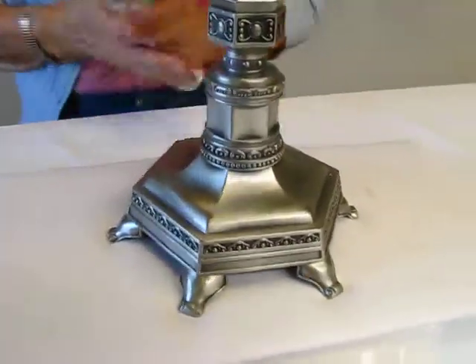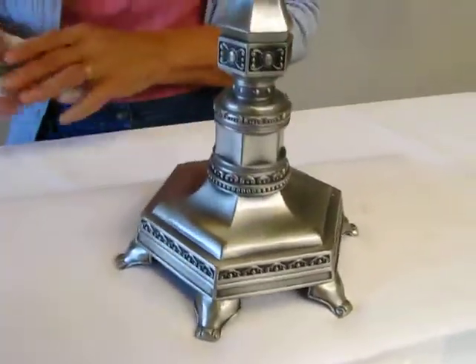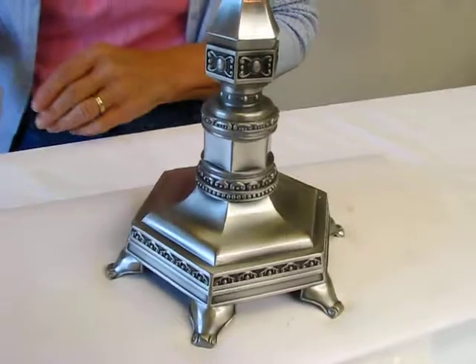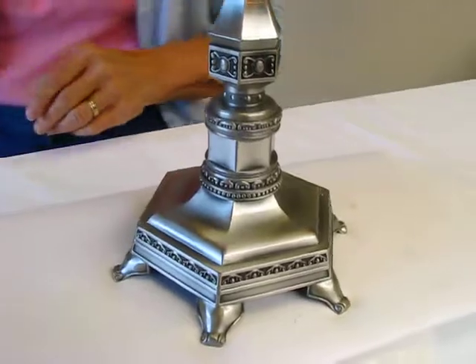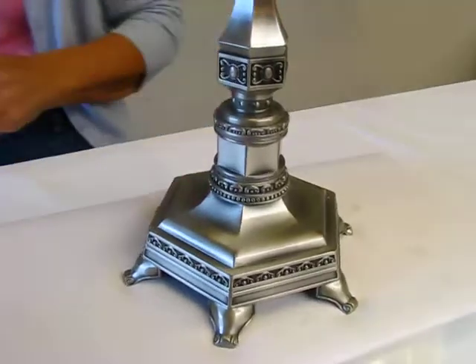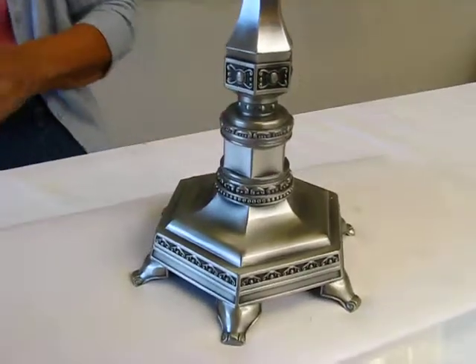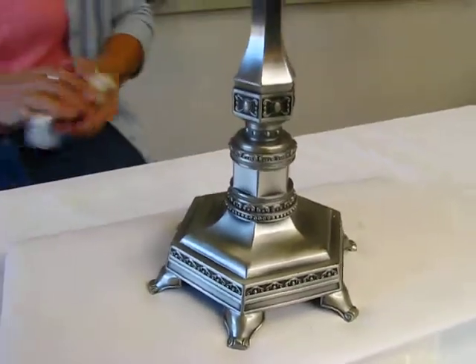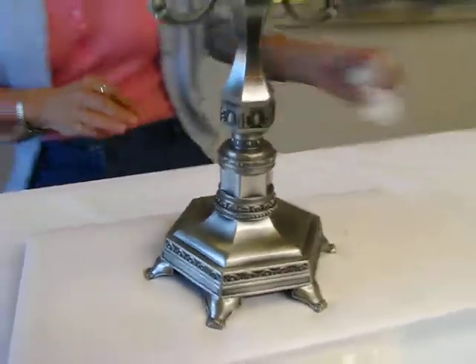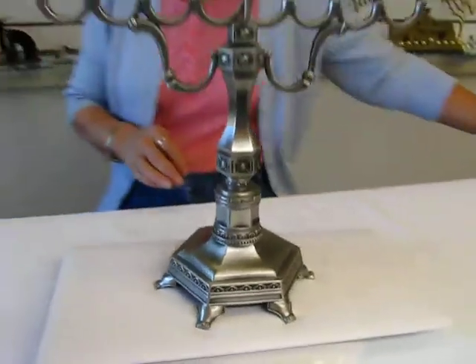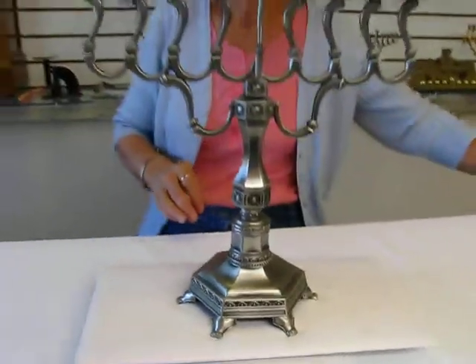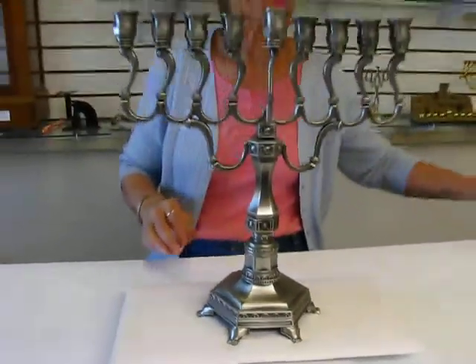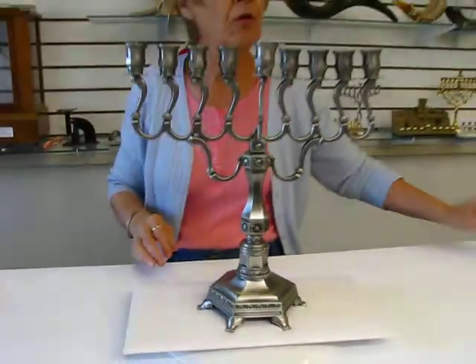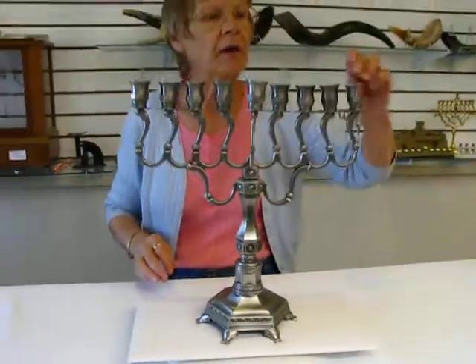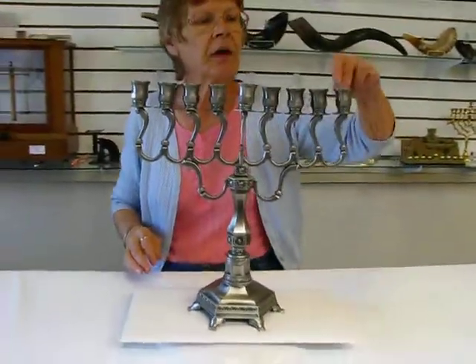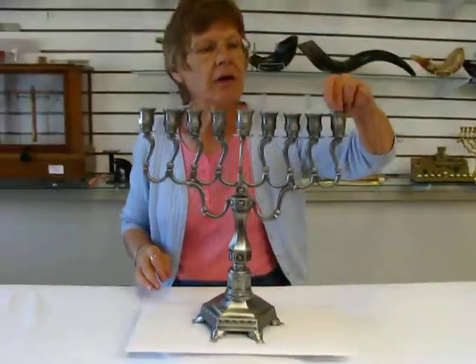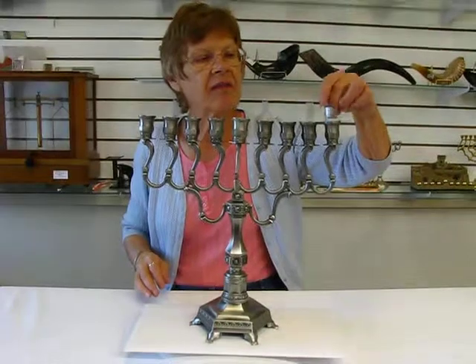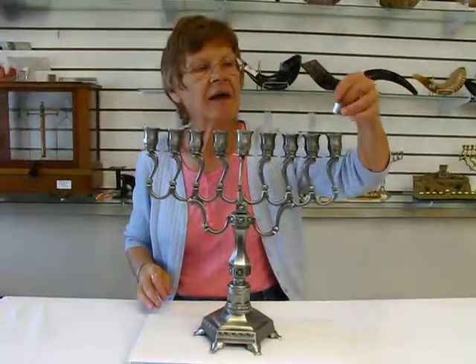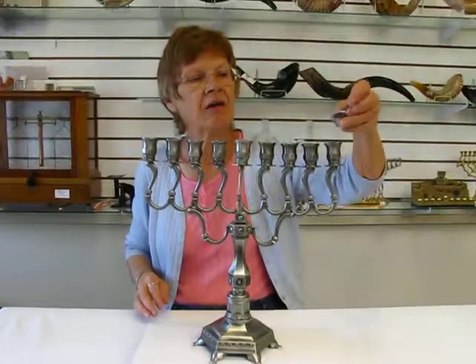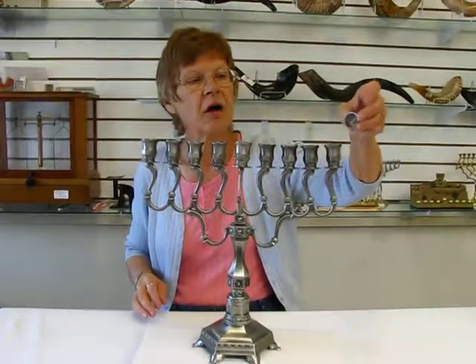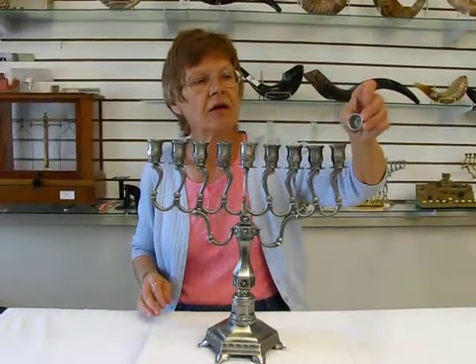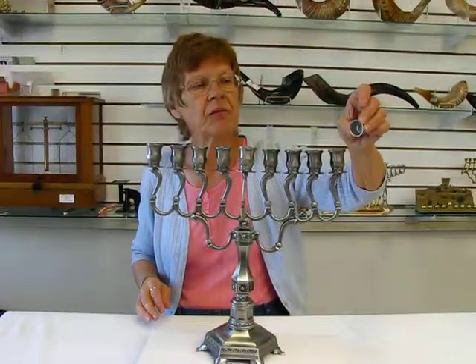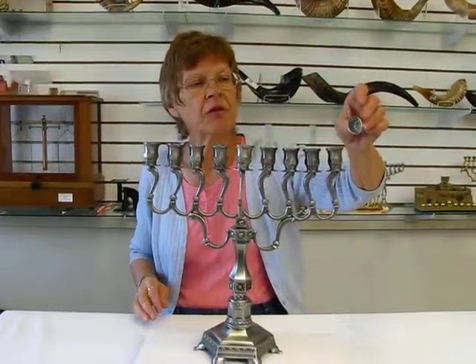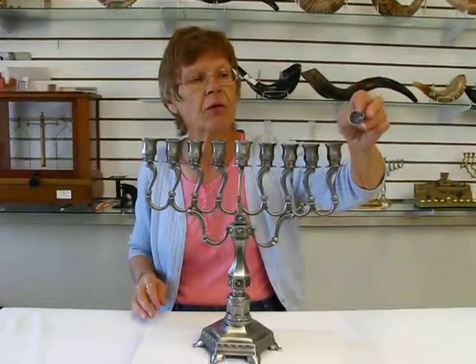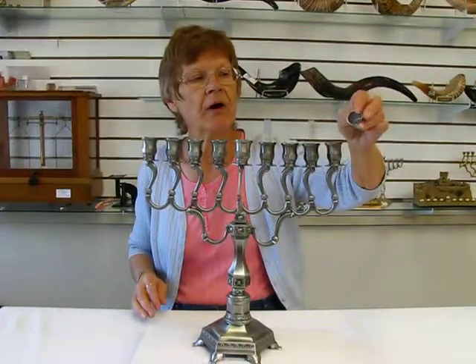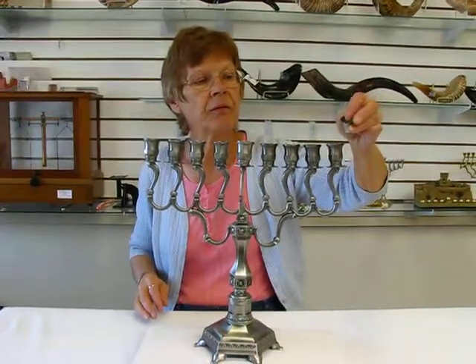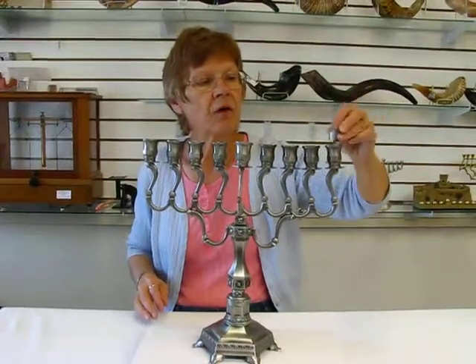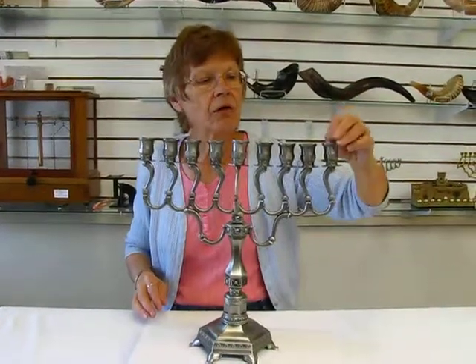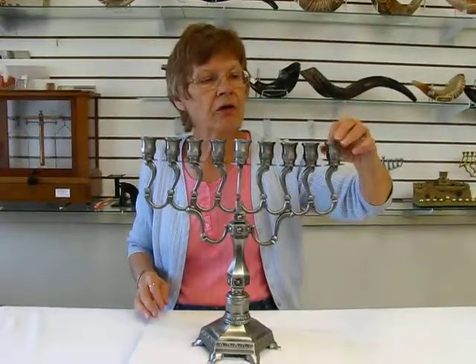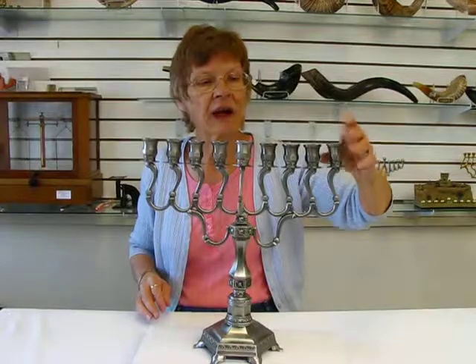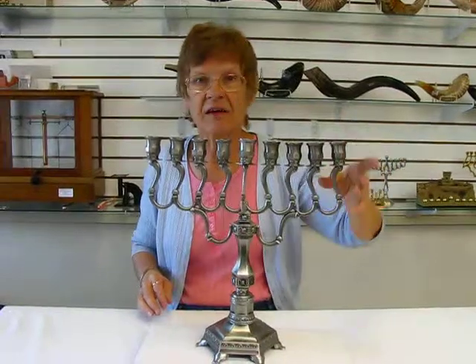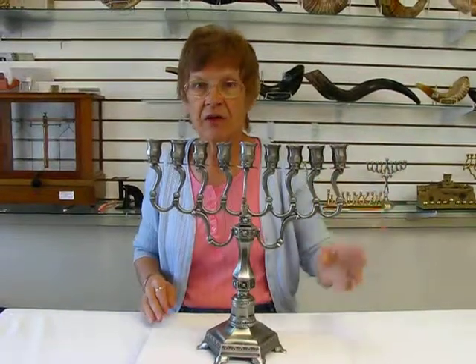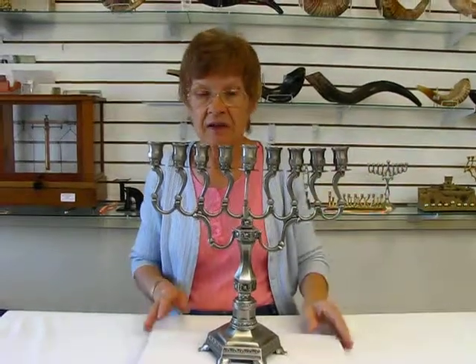Again, this is a pewter menorah with a brushed finish, and it is oil. Inside are small cups to hold the oil, or you can use a glass insert in these.